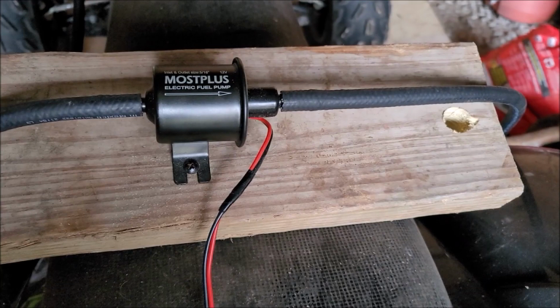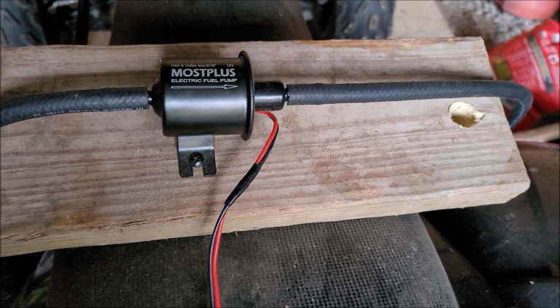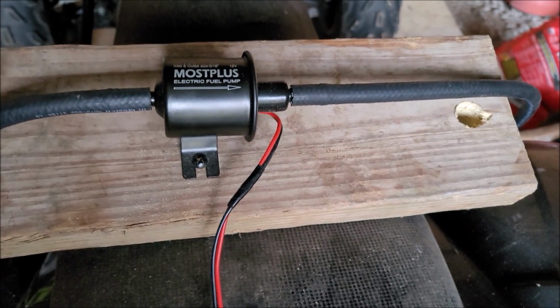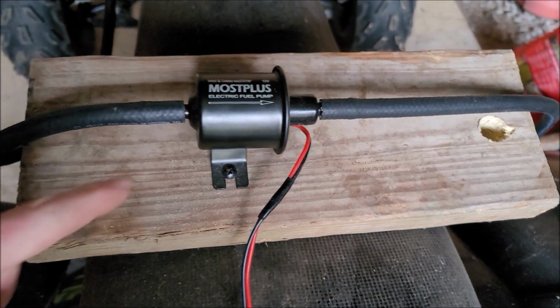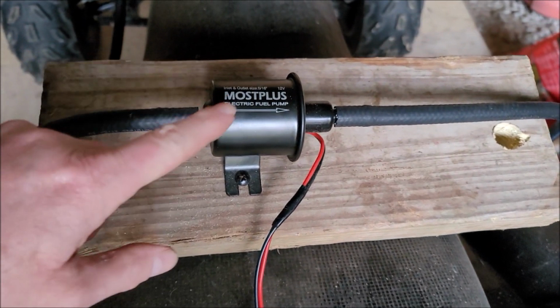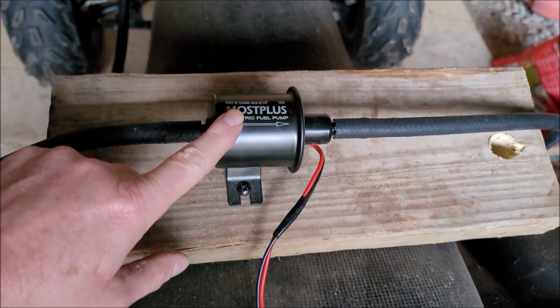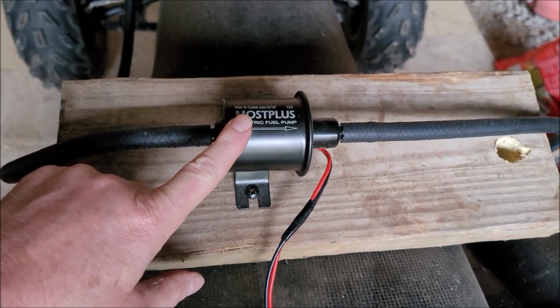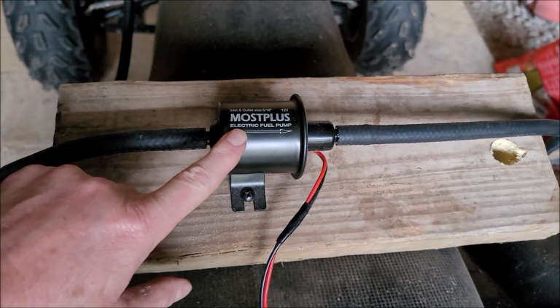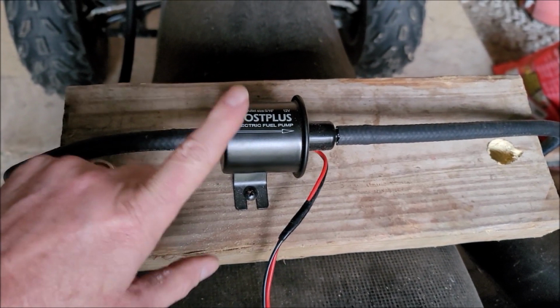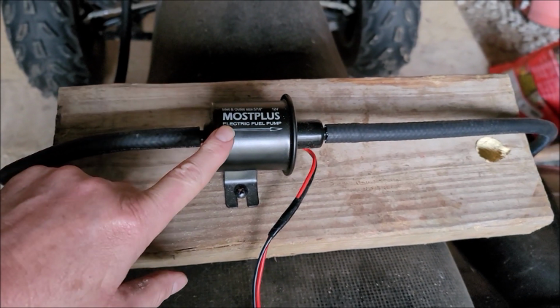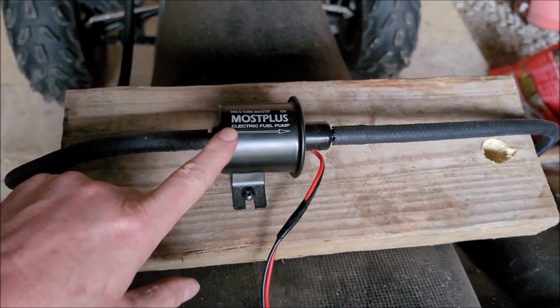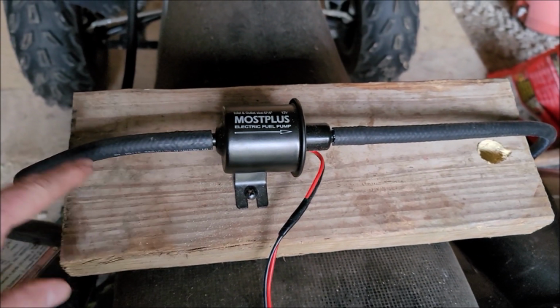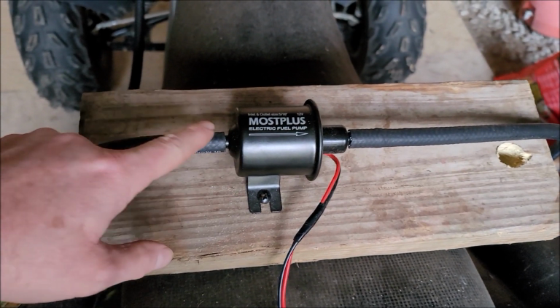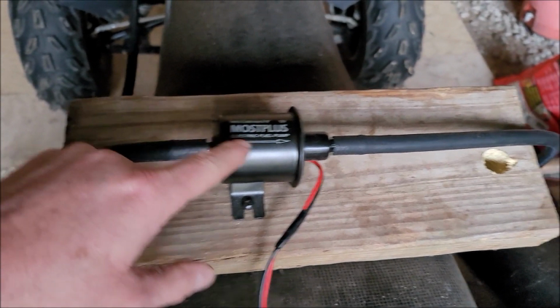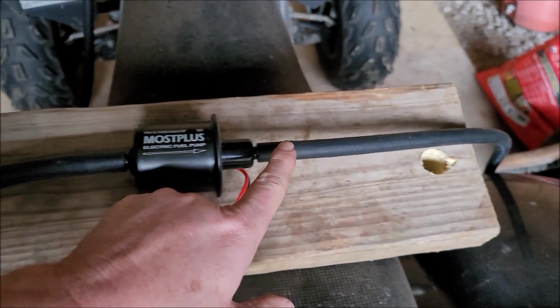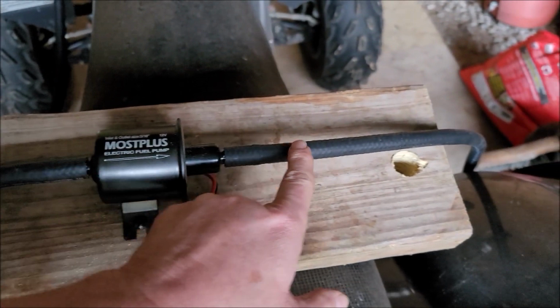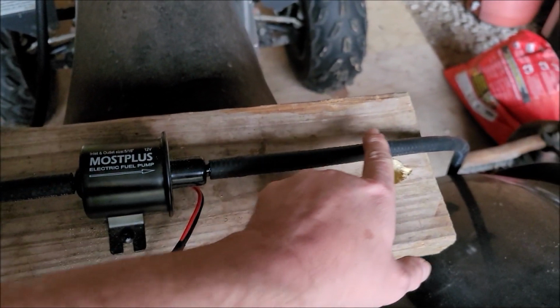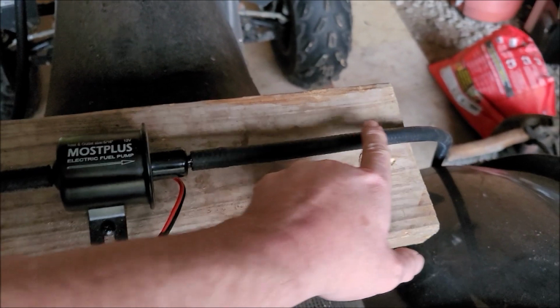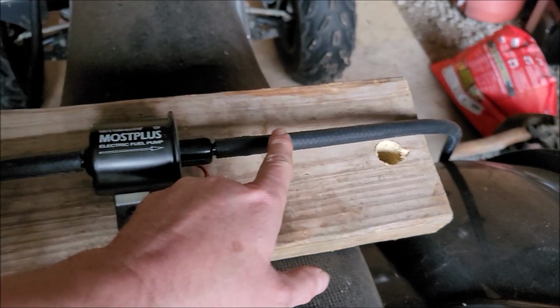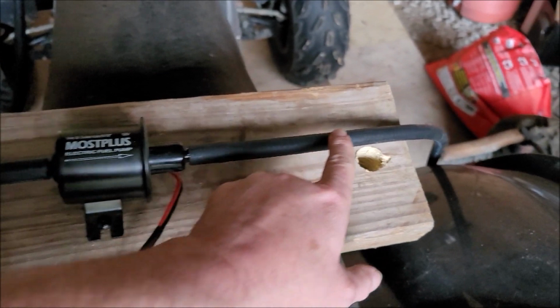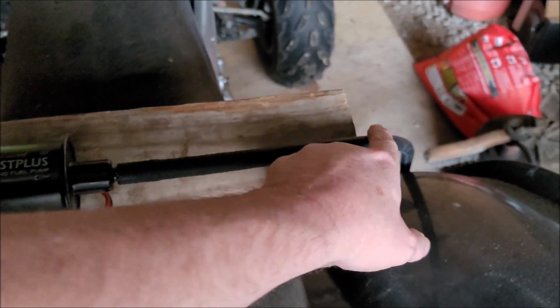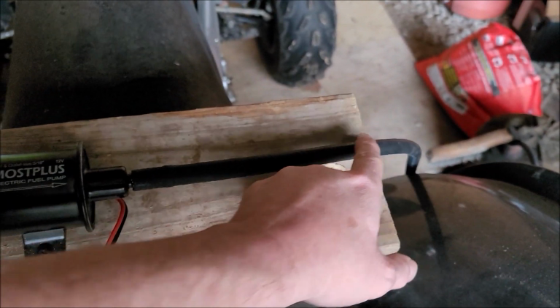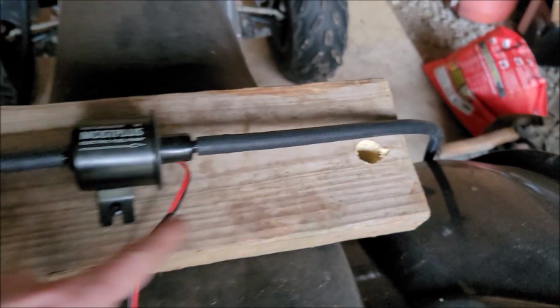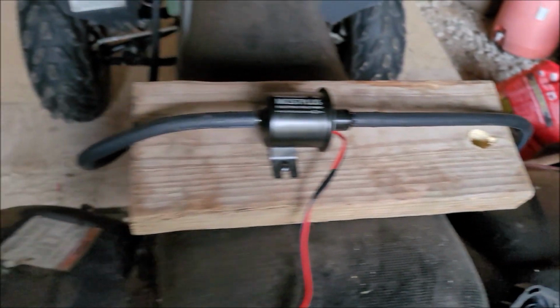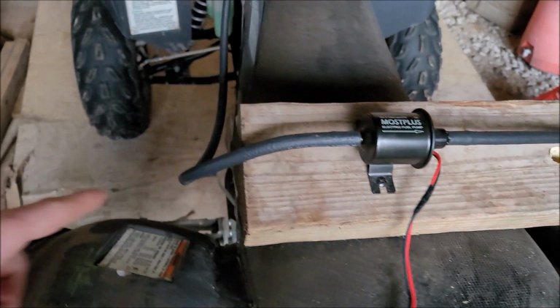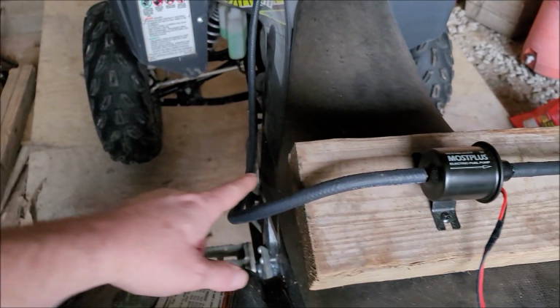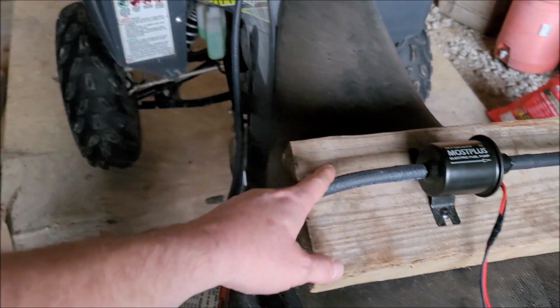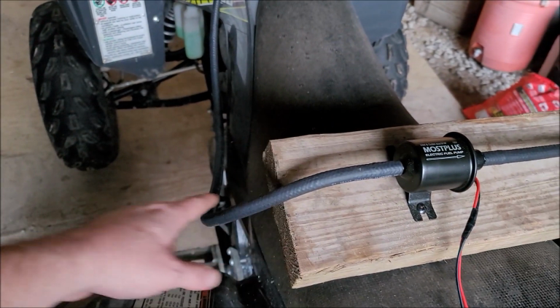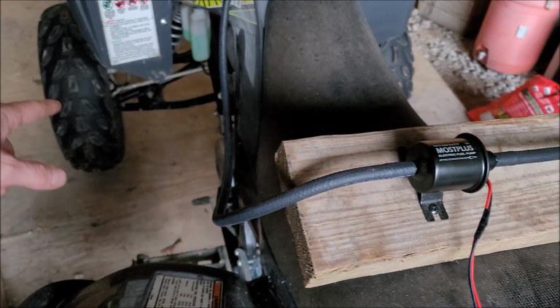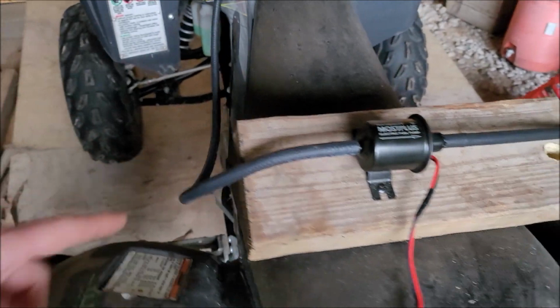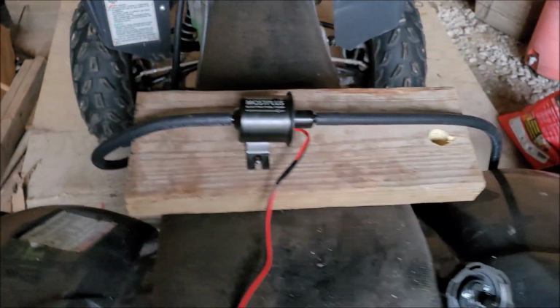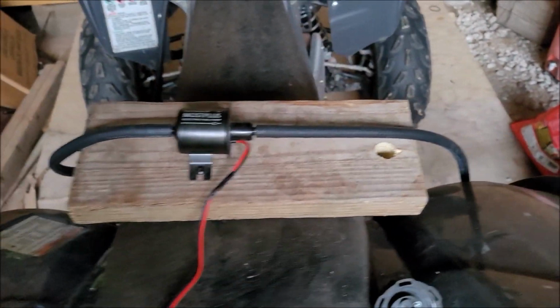Welcome to JRM Sweeps. This is a low pressure fuel pump I picked up online, and then I just went to the auto parts store and bought this fuel hose here. It is about four and a half feet on each side.